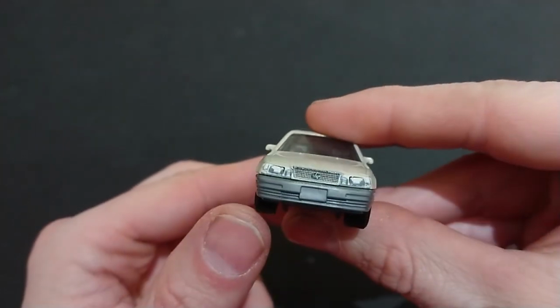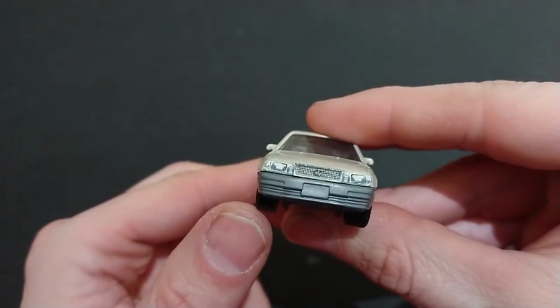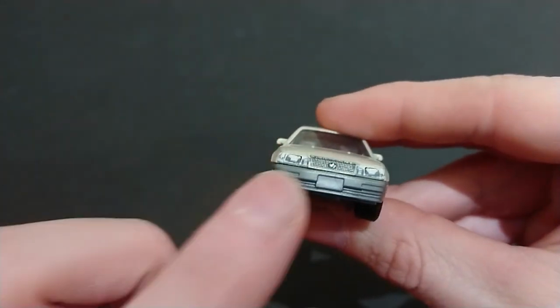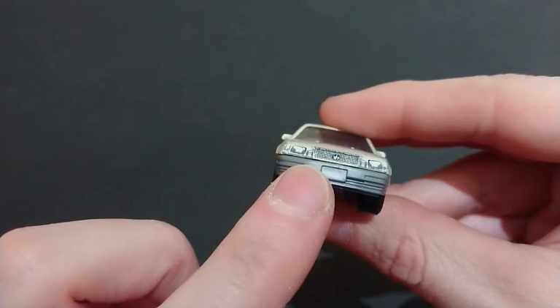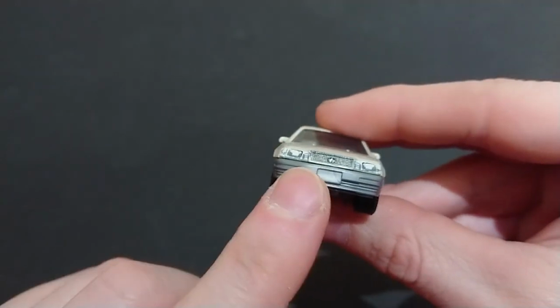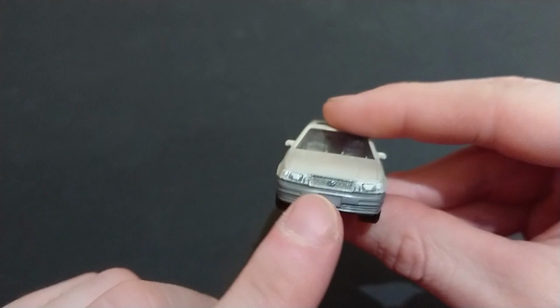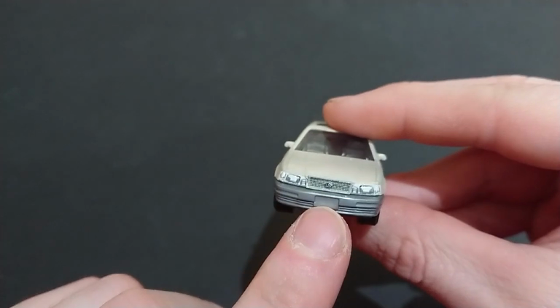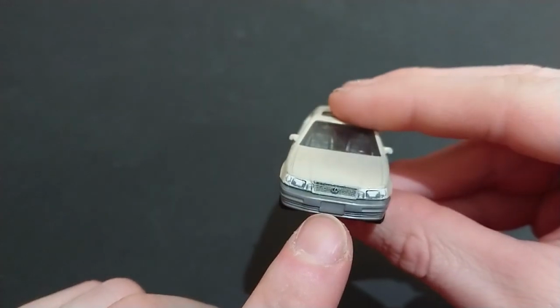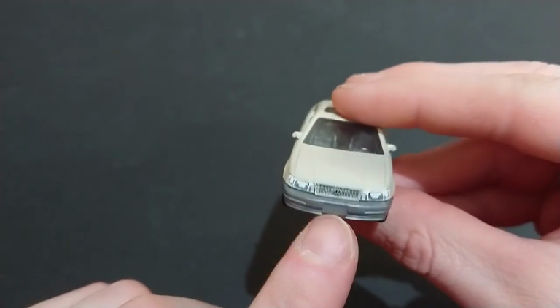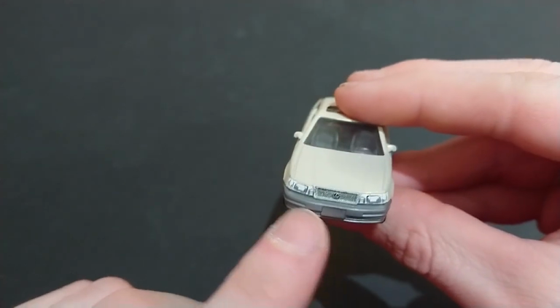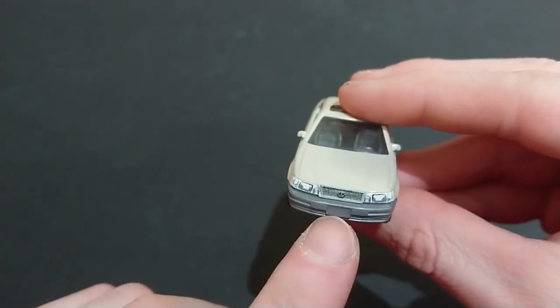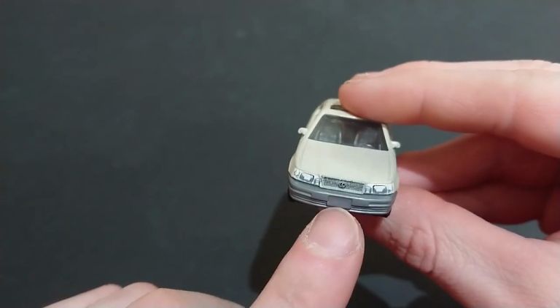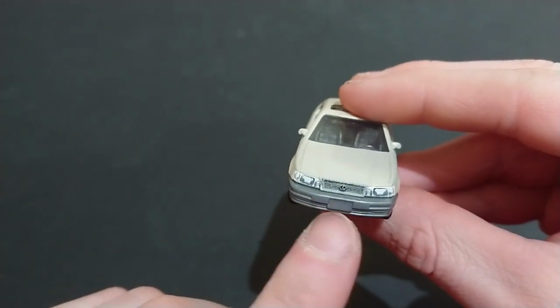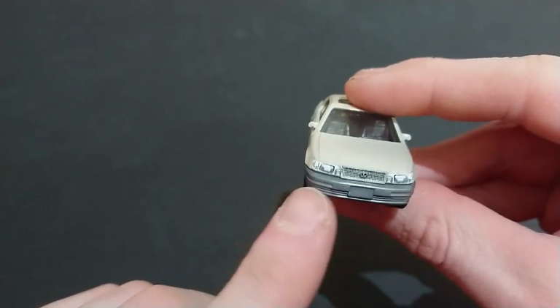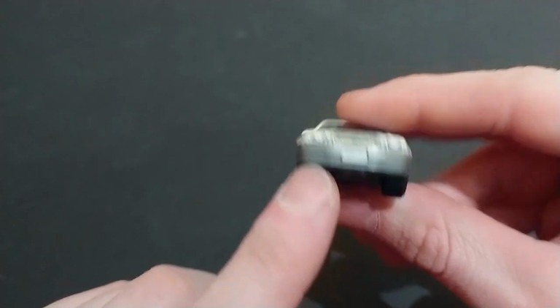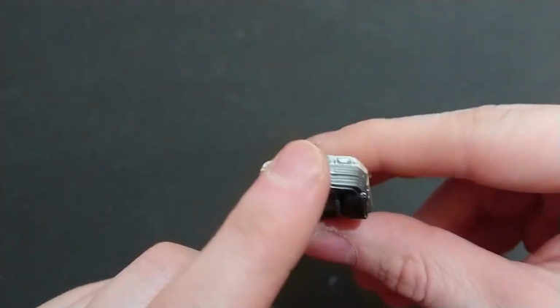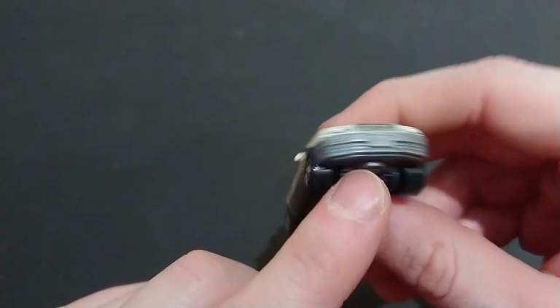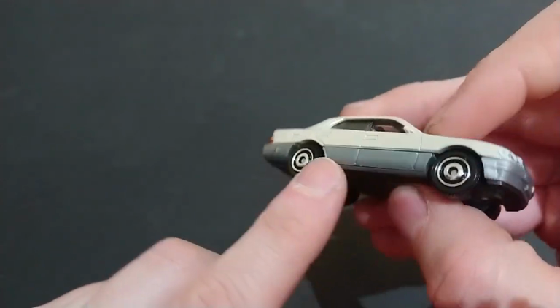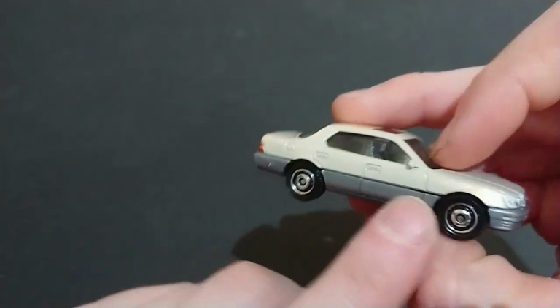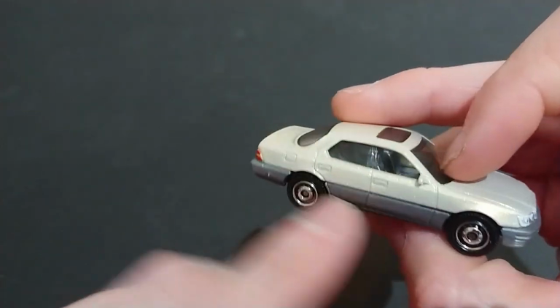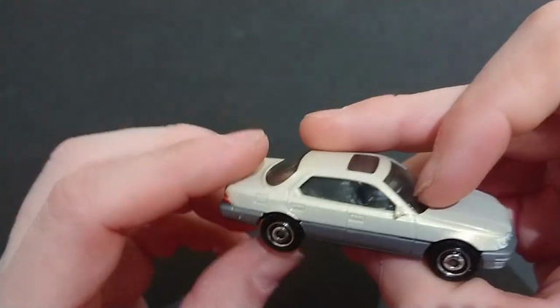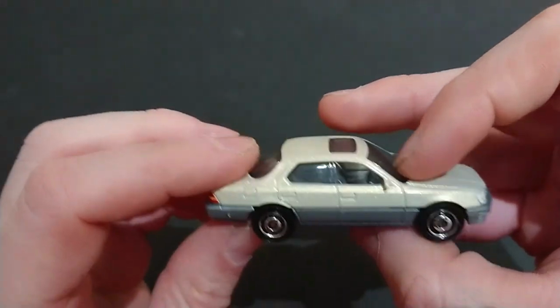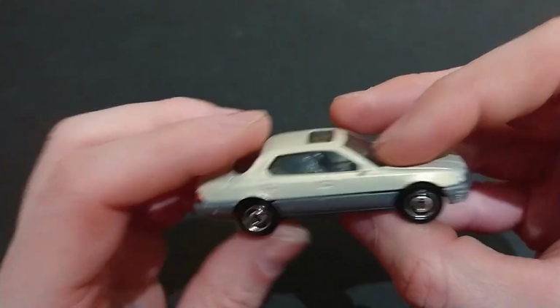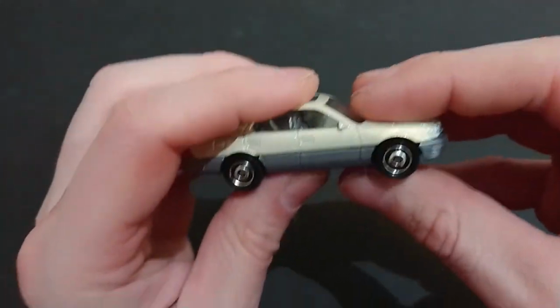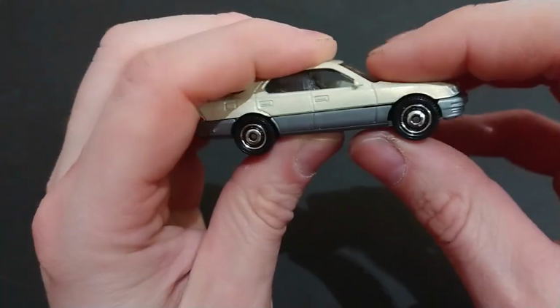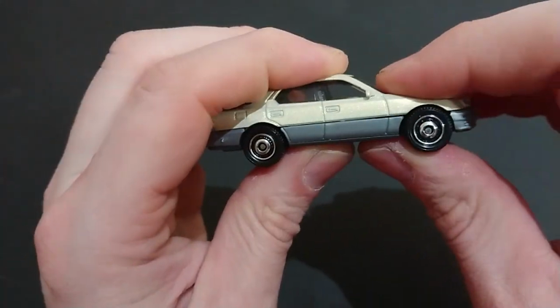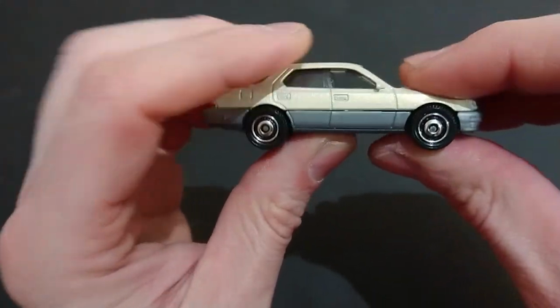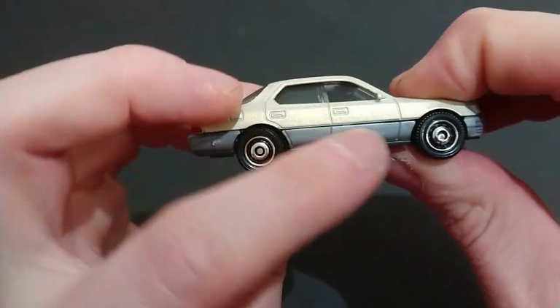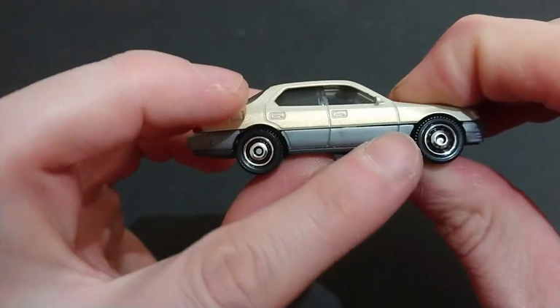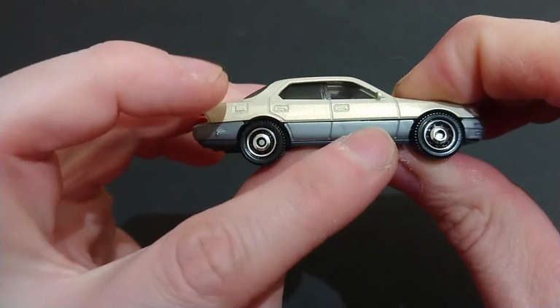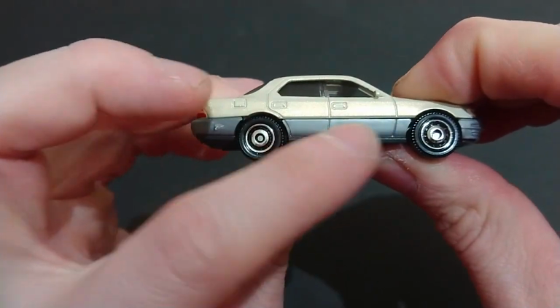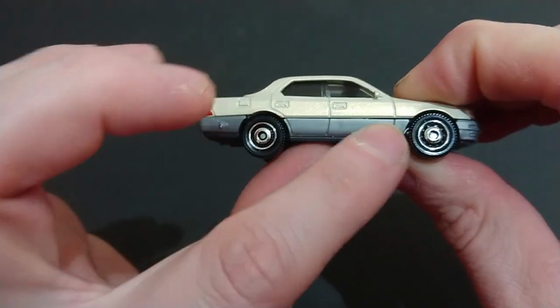The sunroof makes it even better. We have Lexus in the front there. Like I said before, blank license plate. This bottom part I do believe is entirely plastic — and I'm not lying, there is in fact a gap.